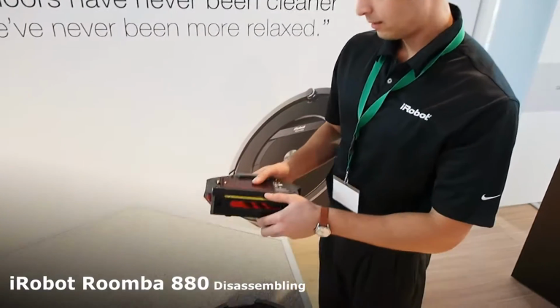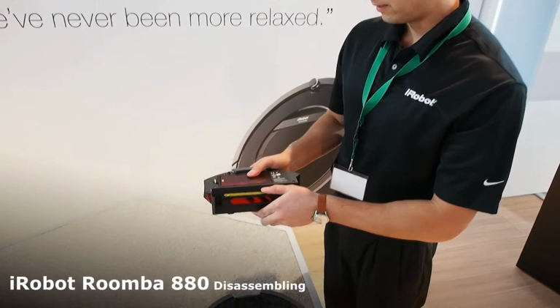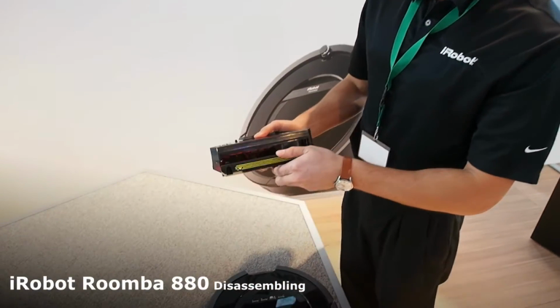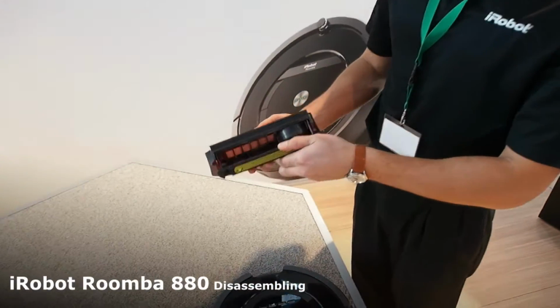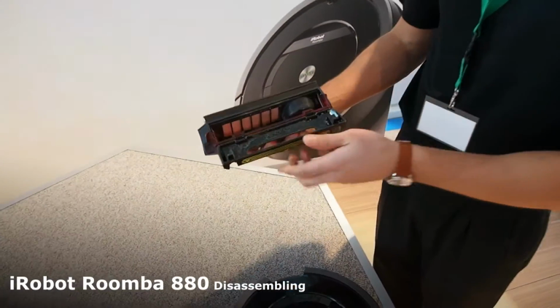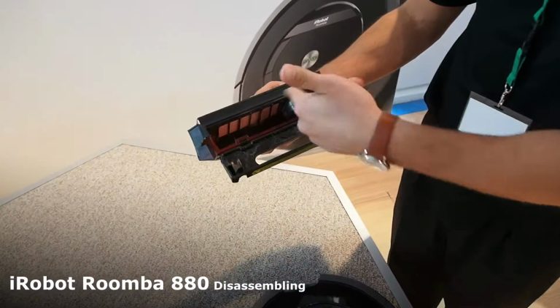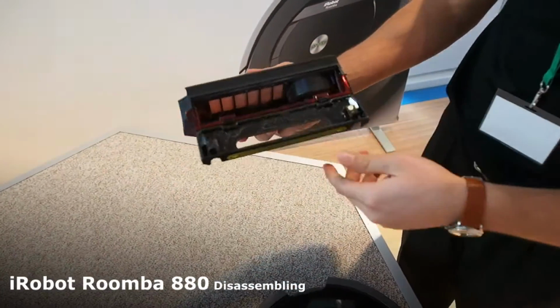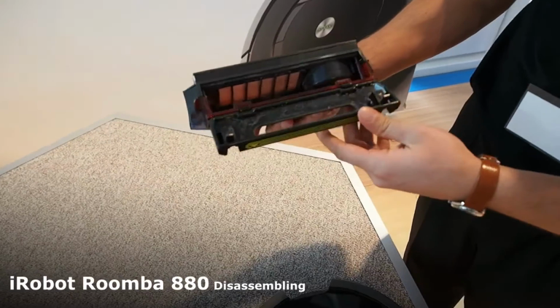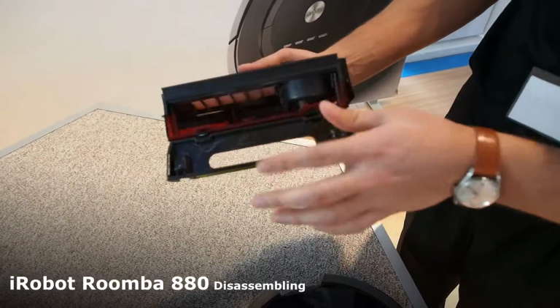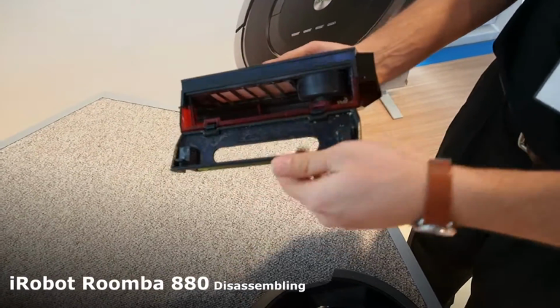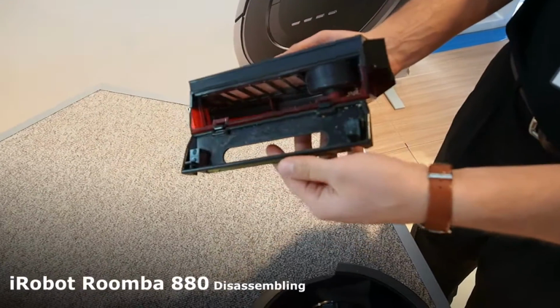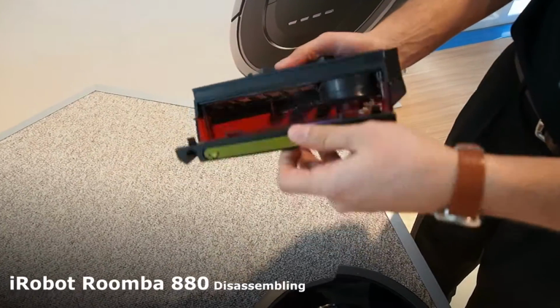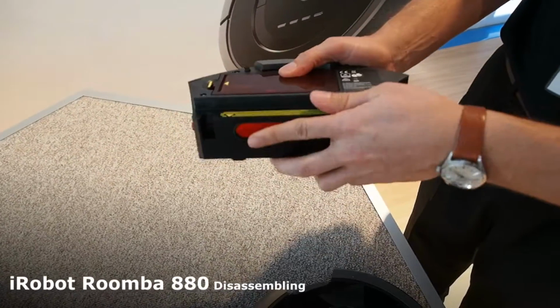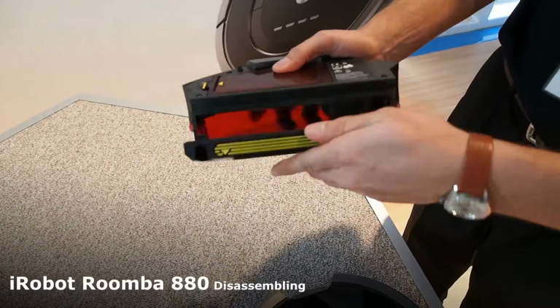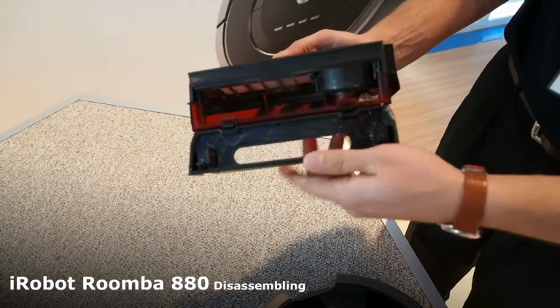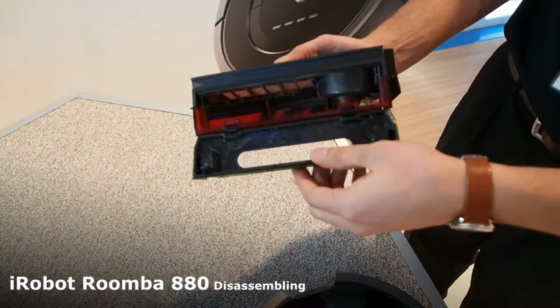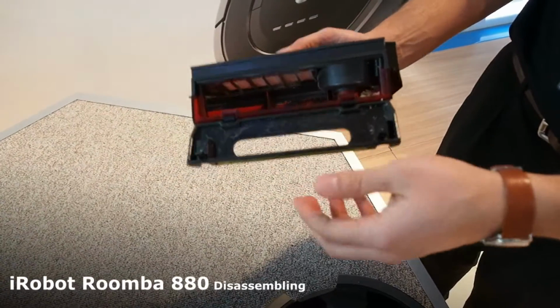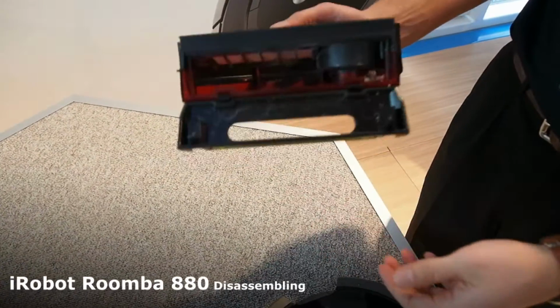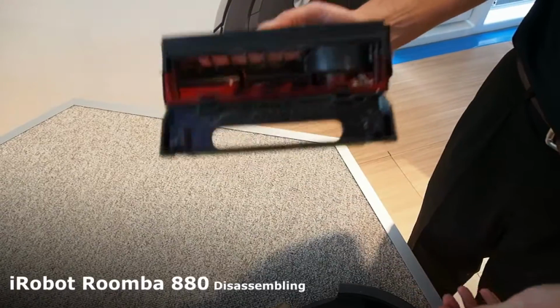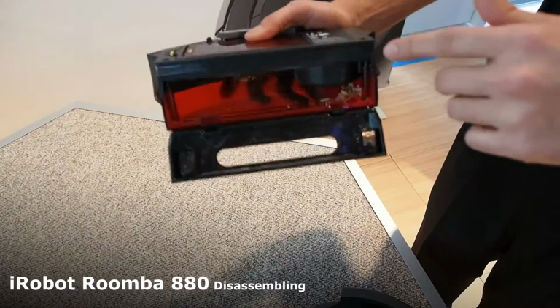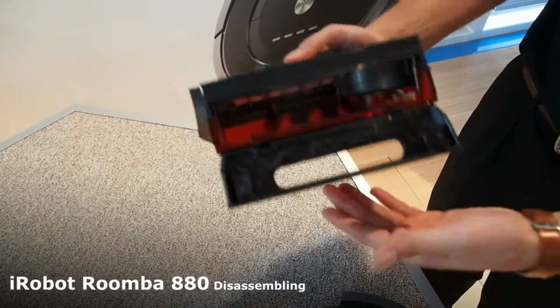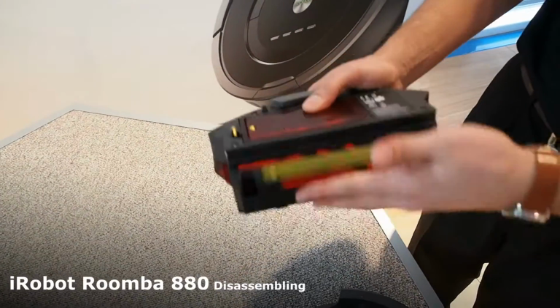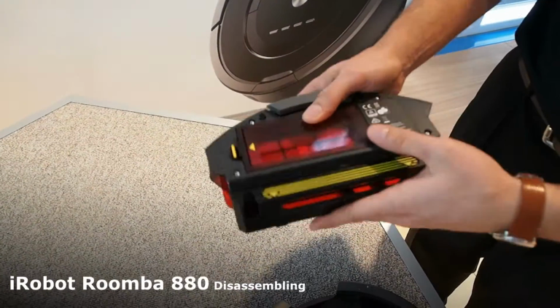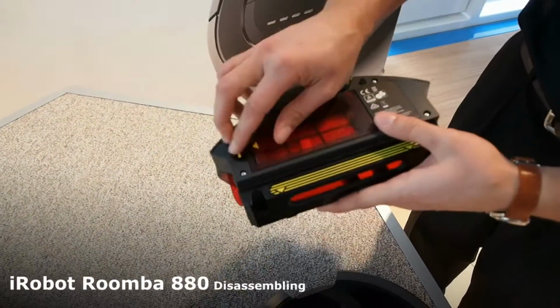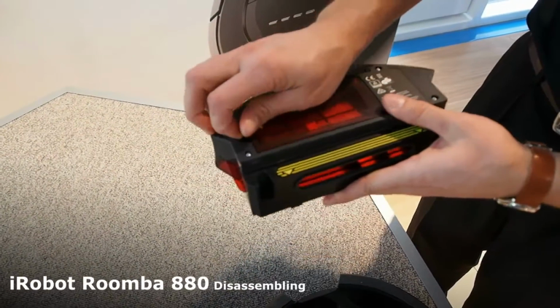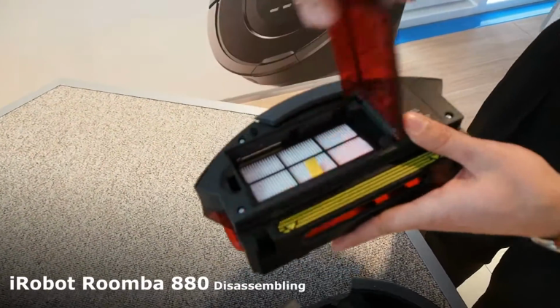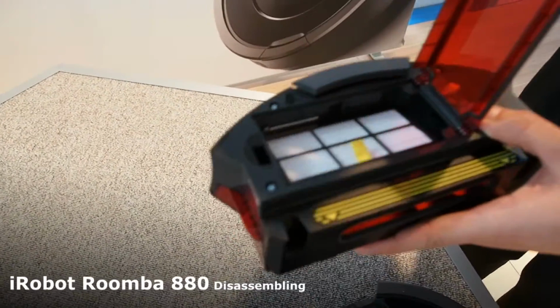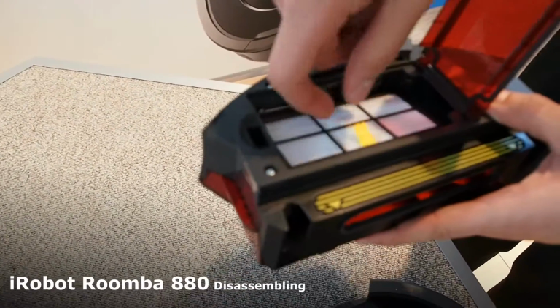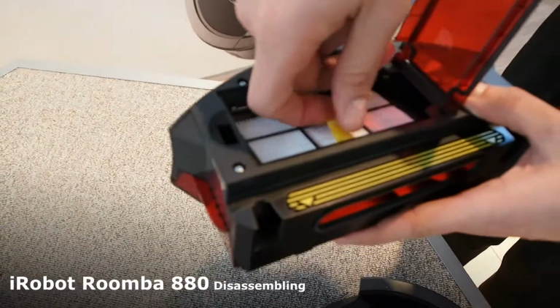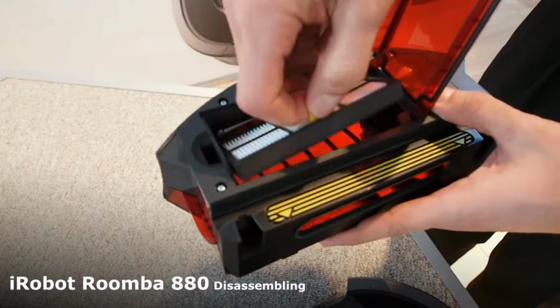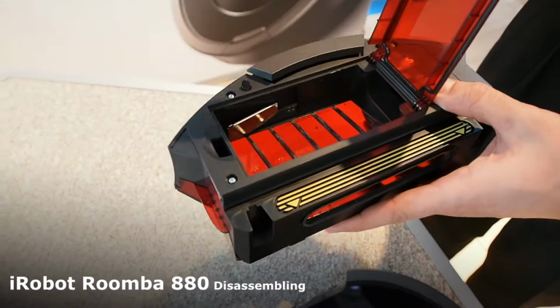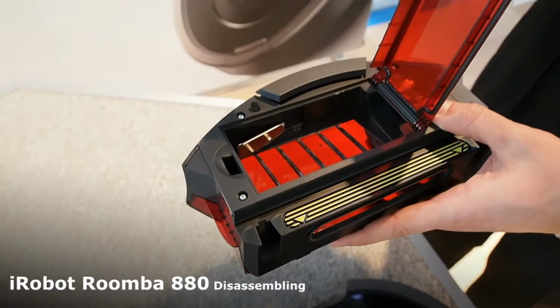The bin comes apart. You can see there's some debris in here. It opens up fairly easily, and the door stays locked in place when you empty it. There's a filter that's top loaded.